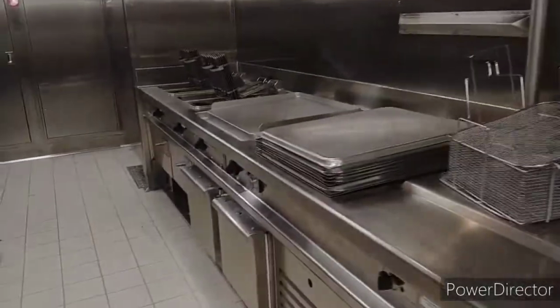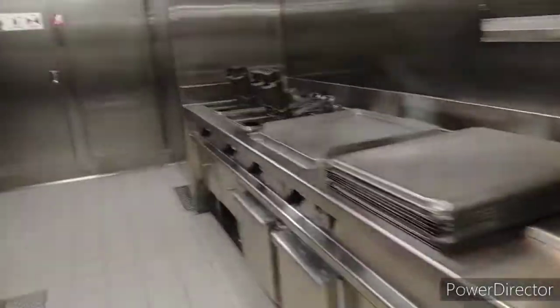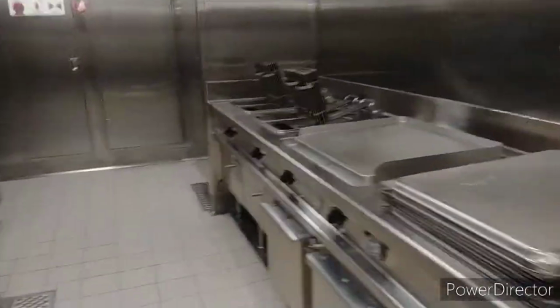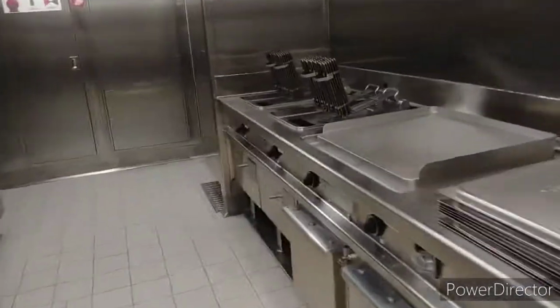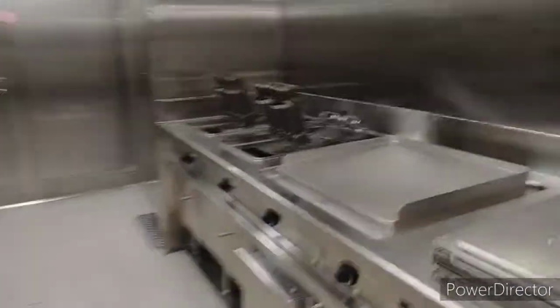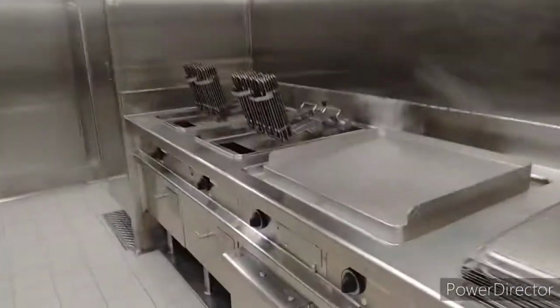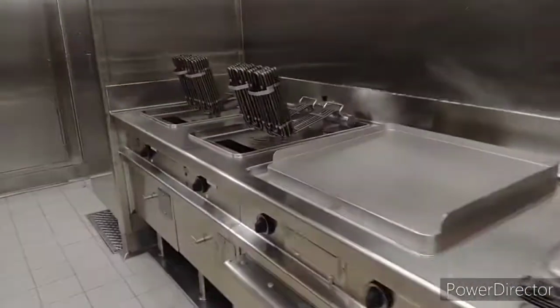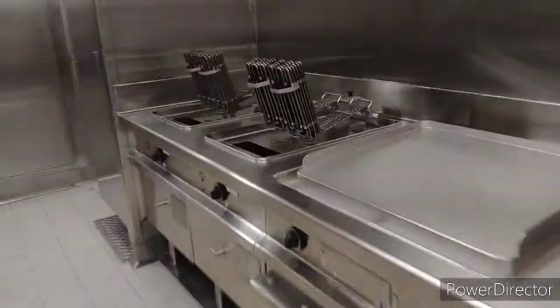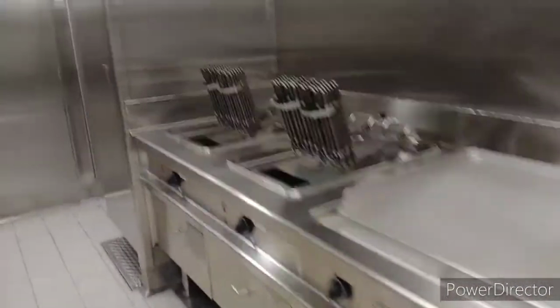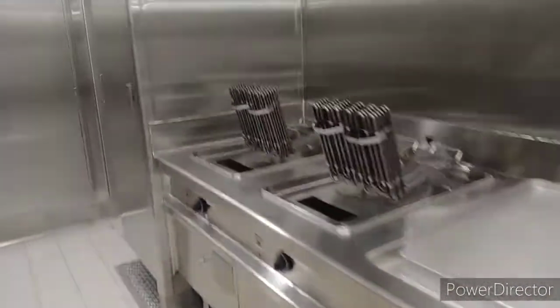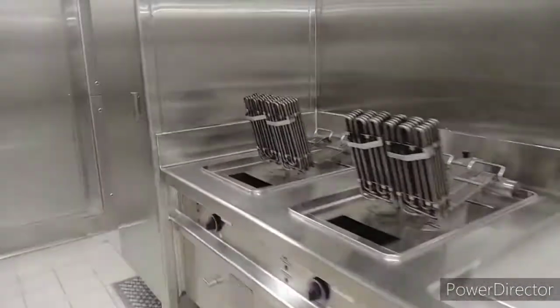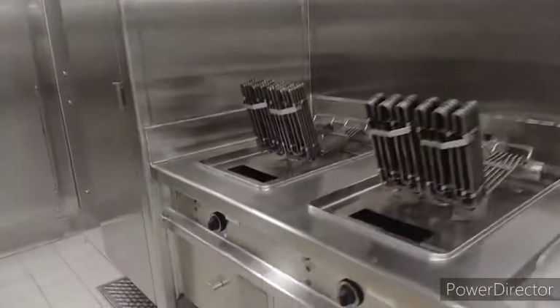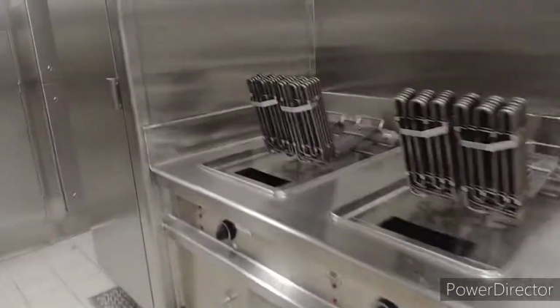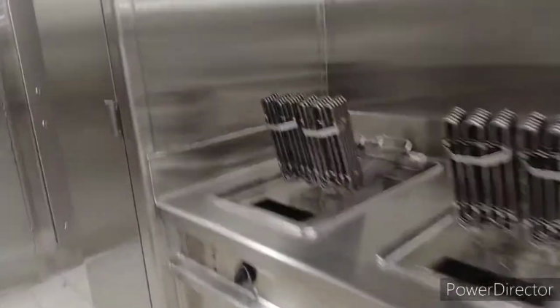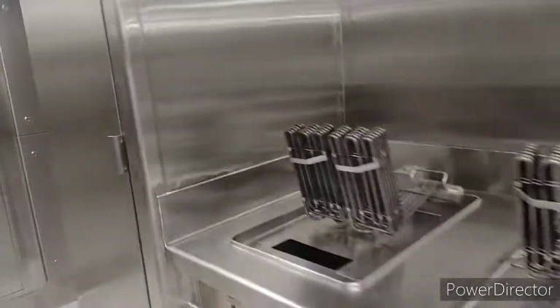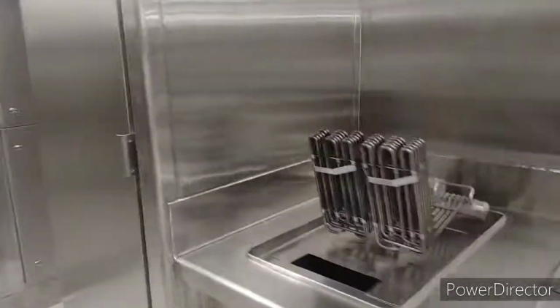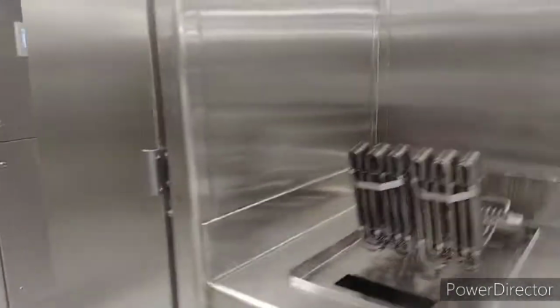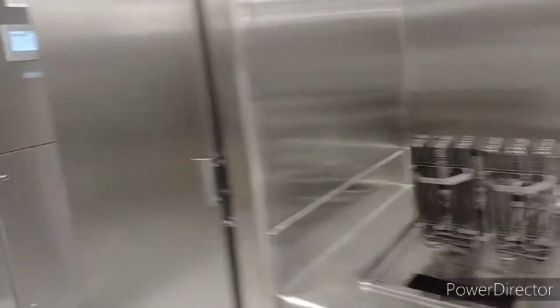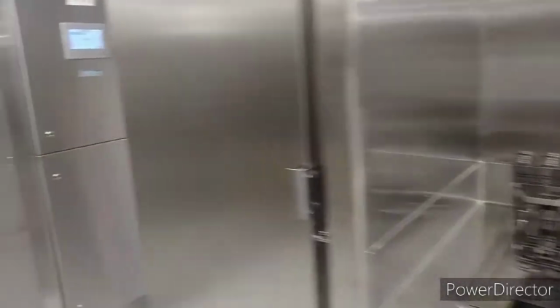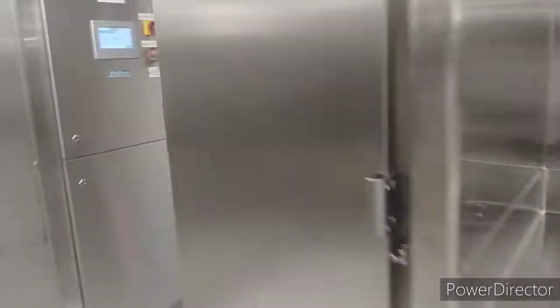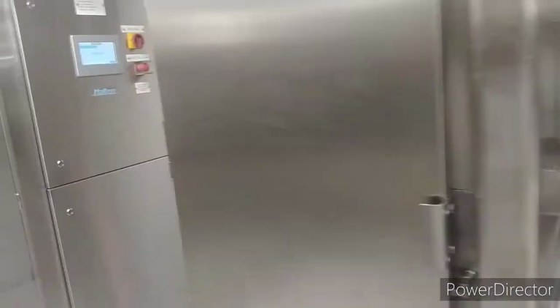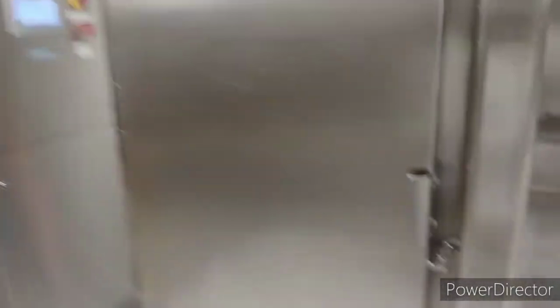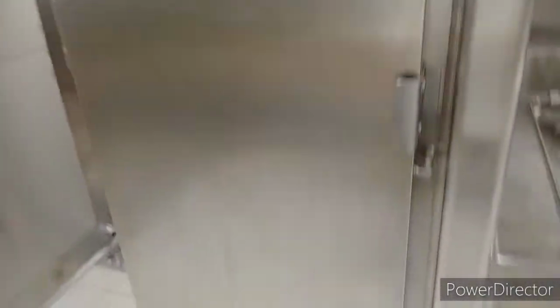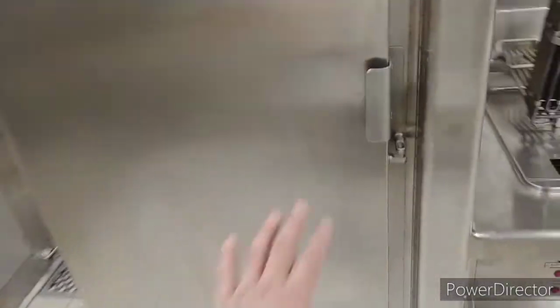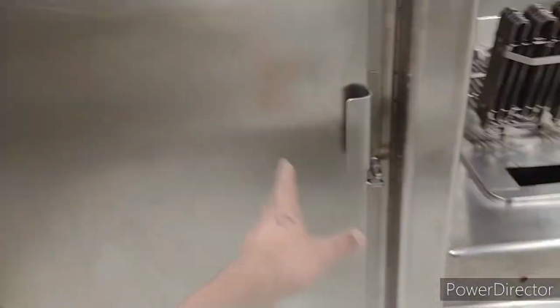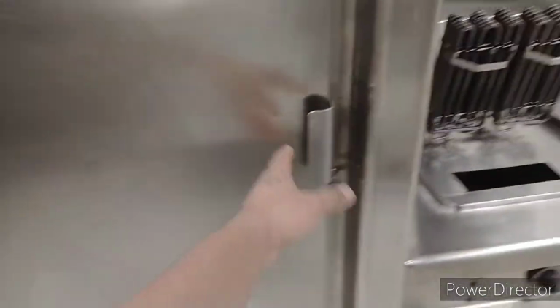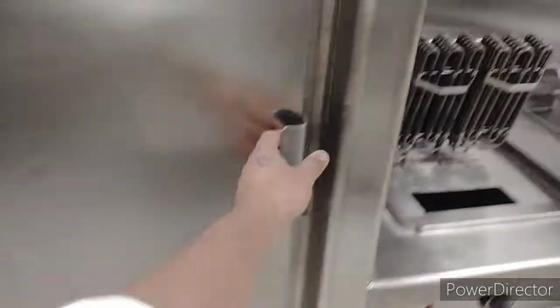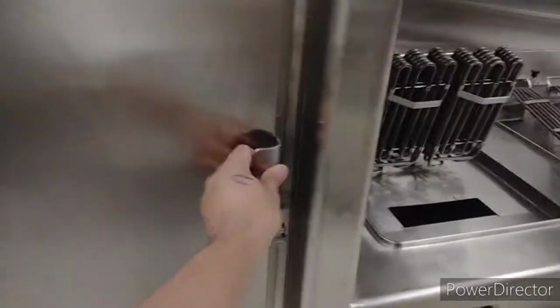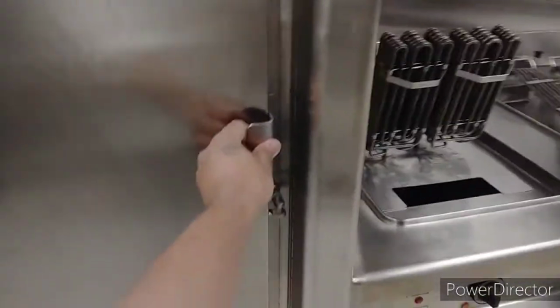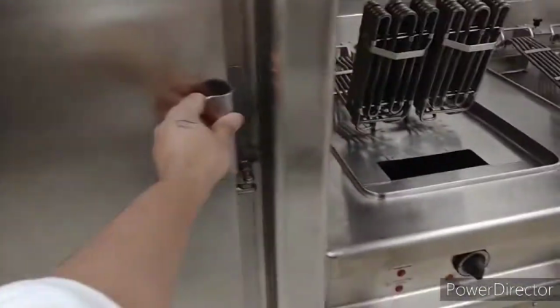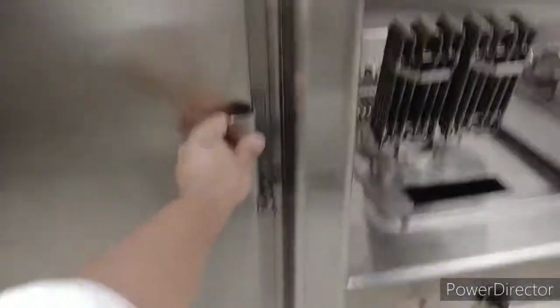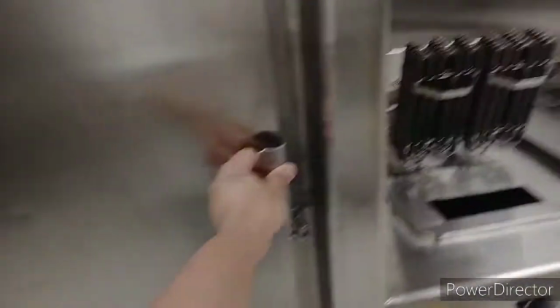This is another hot plate, this is our fryer, and this is our rapid cooling system — the blast chiller.